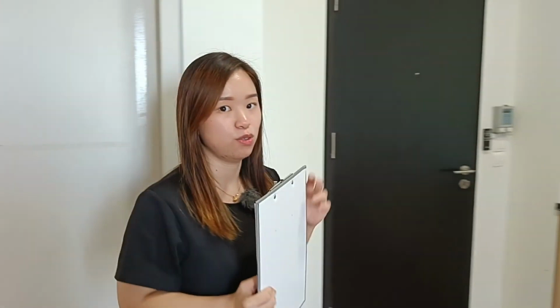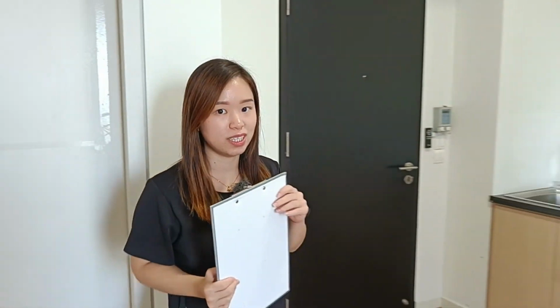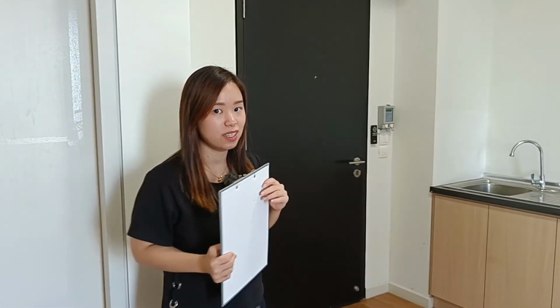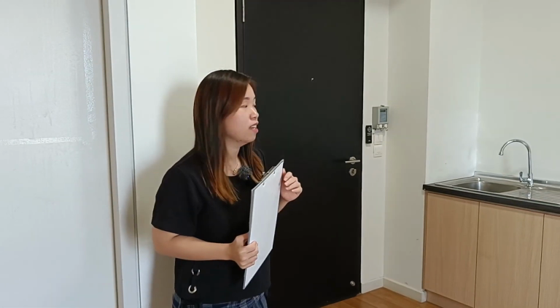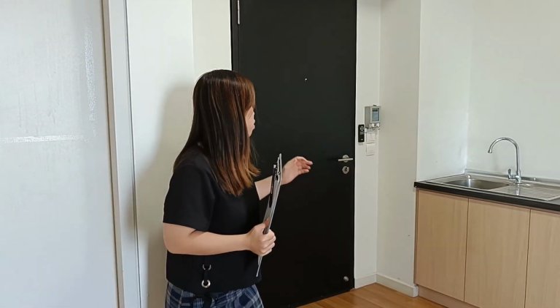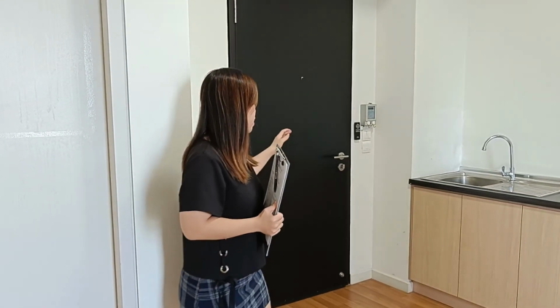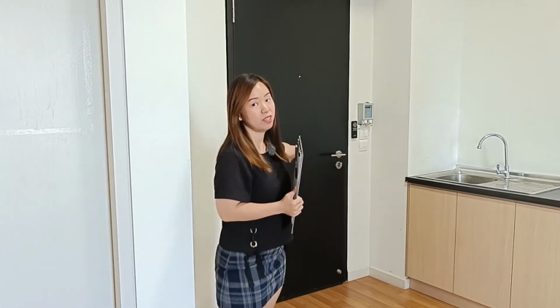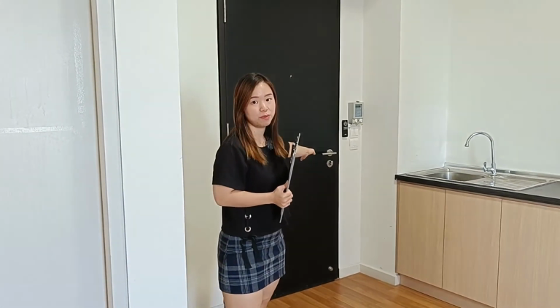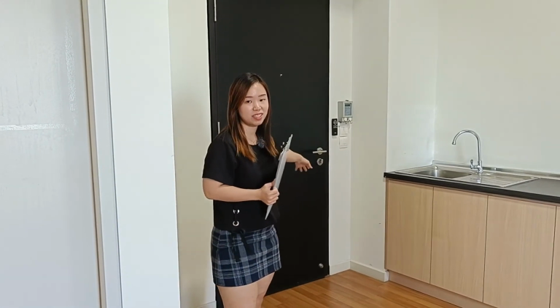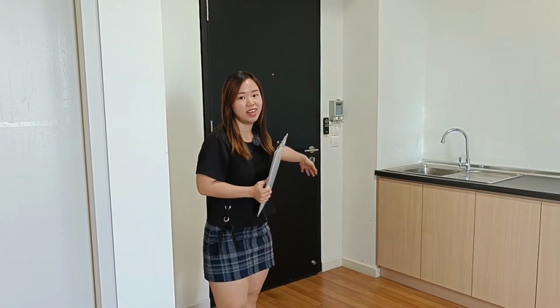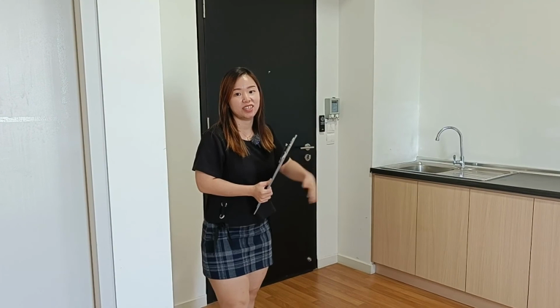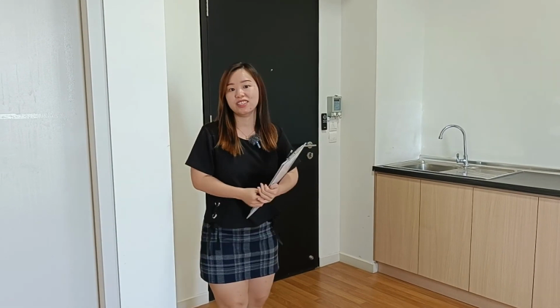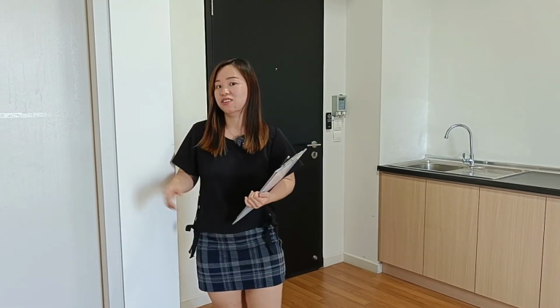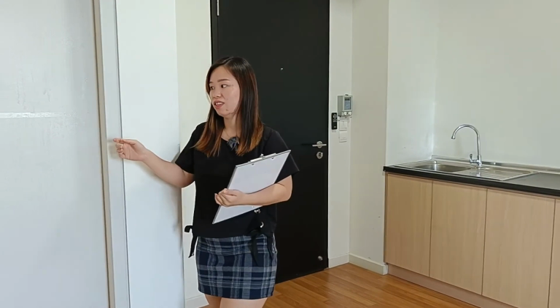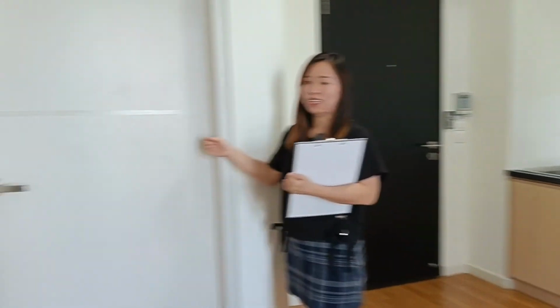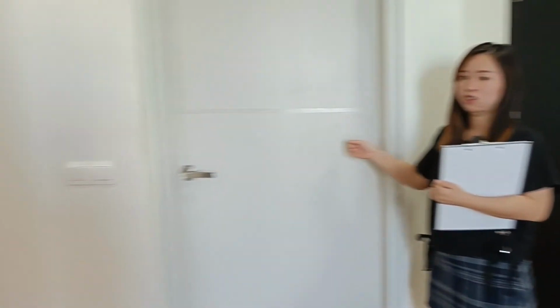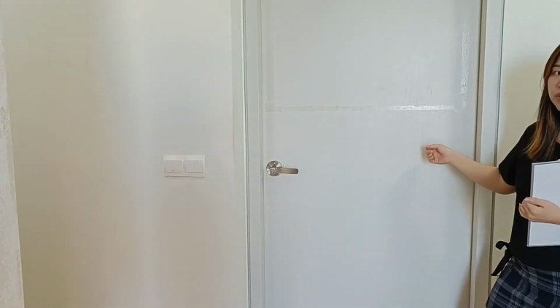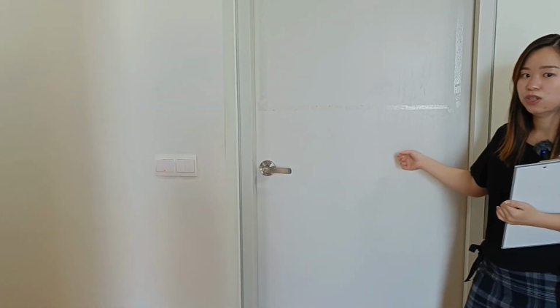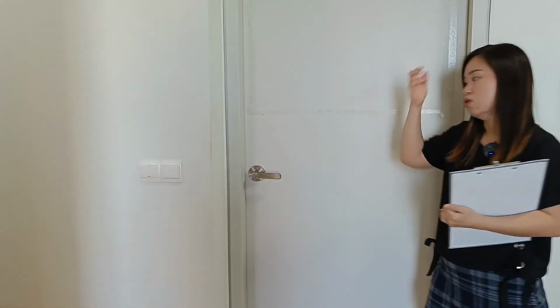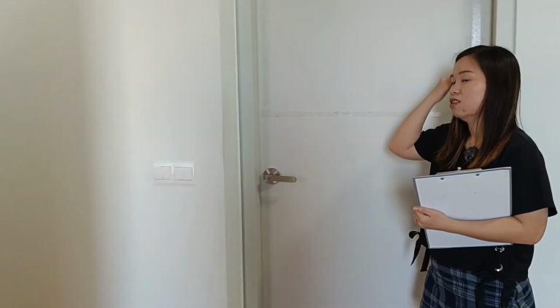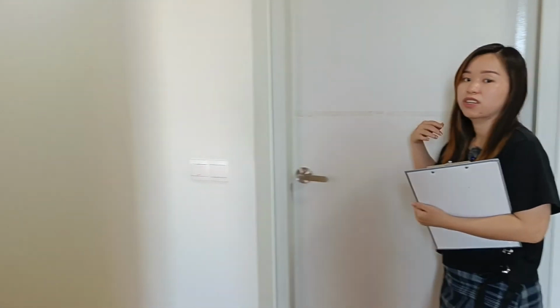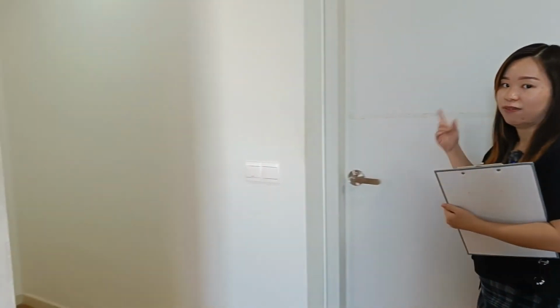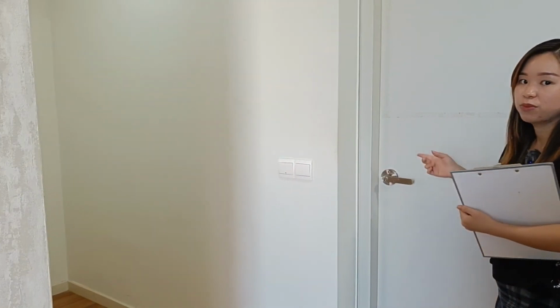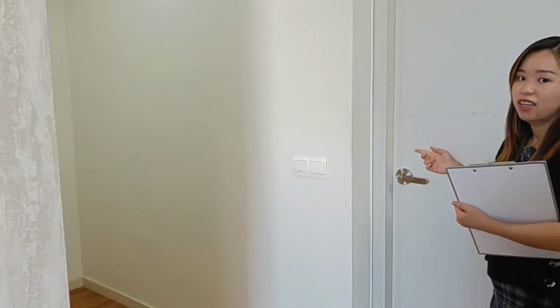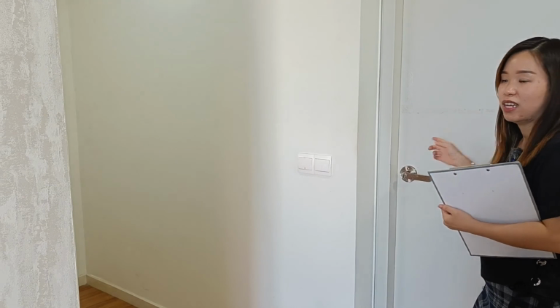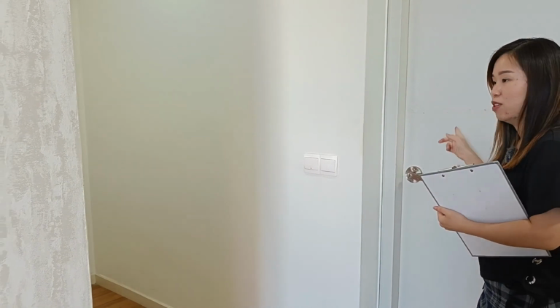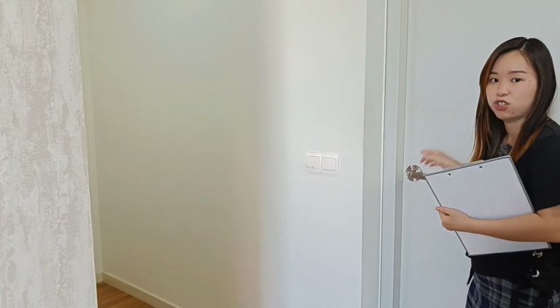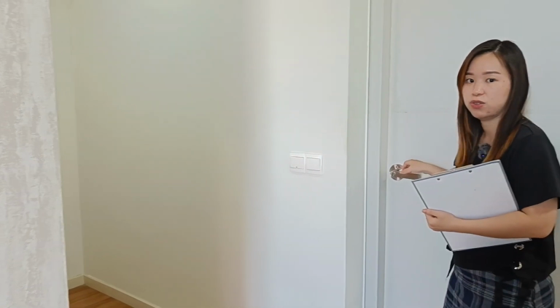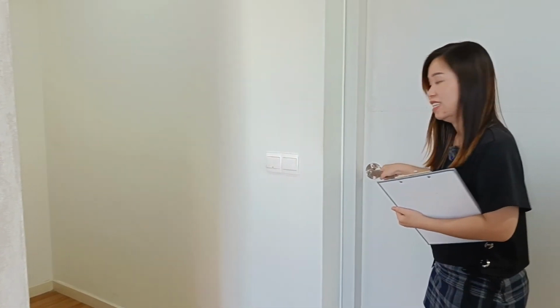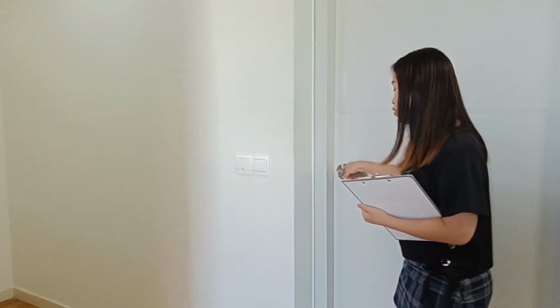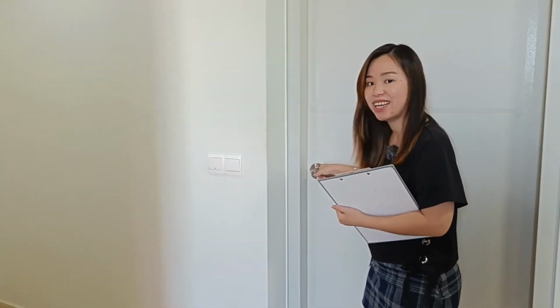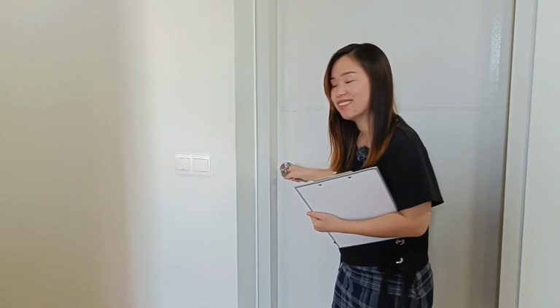As you know, this is a dual key unit. We come in from here. And actually, this door is another door for you to go to your living room. I'm going to show you the living room now.